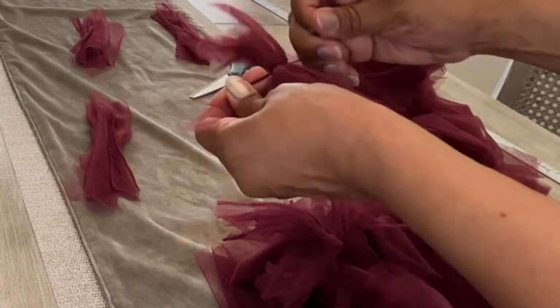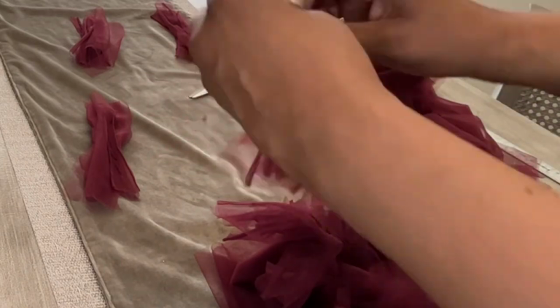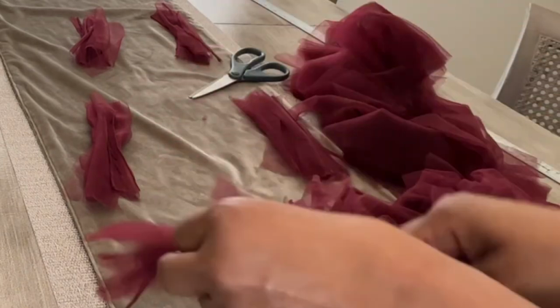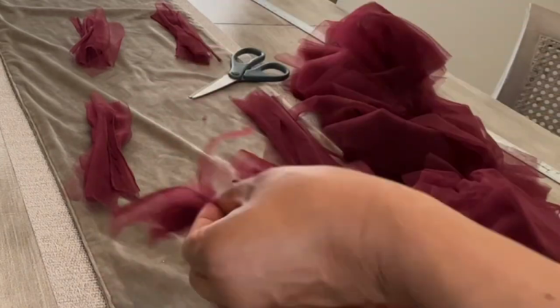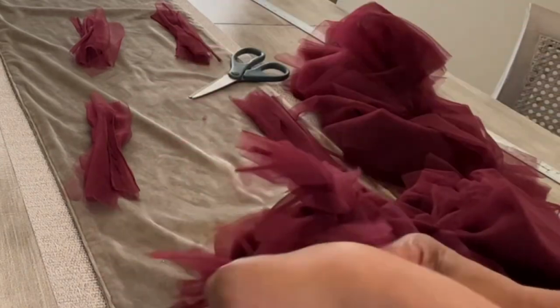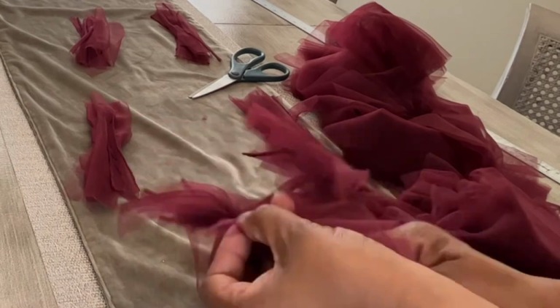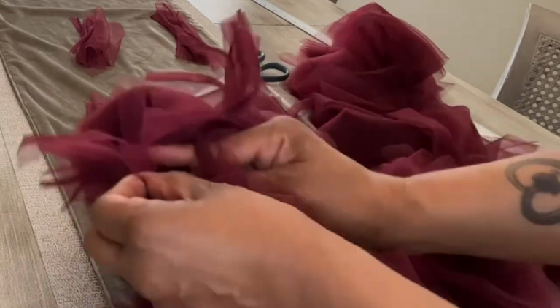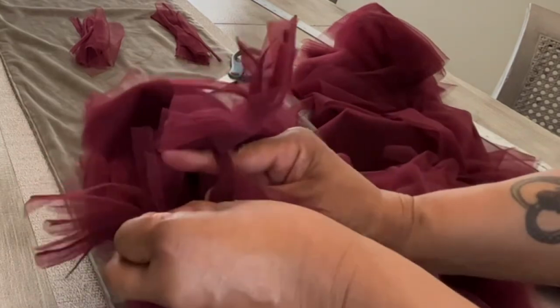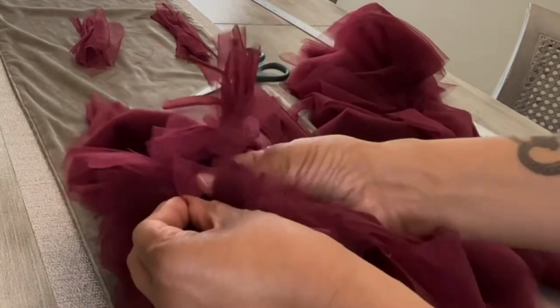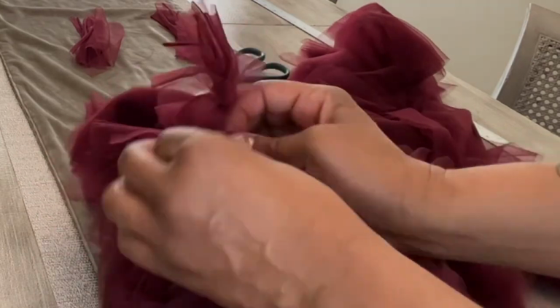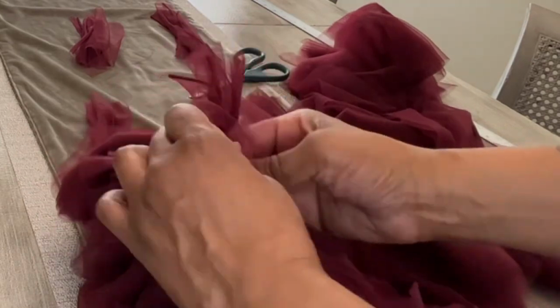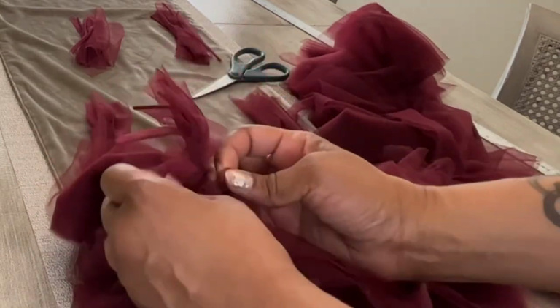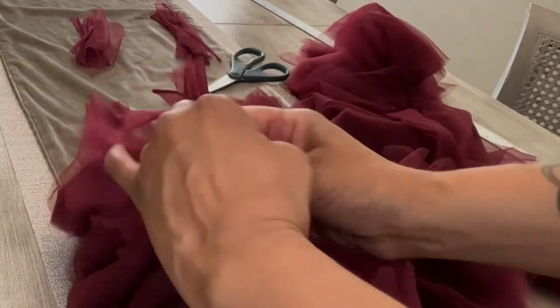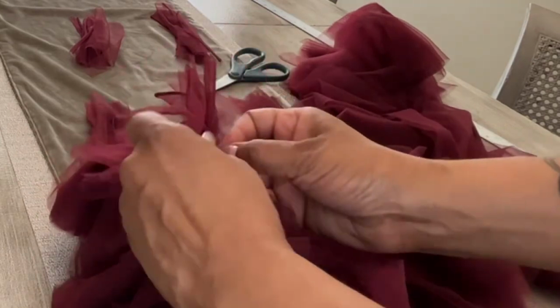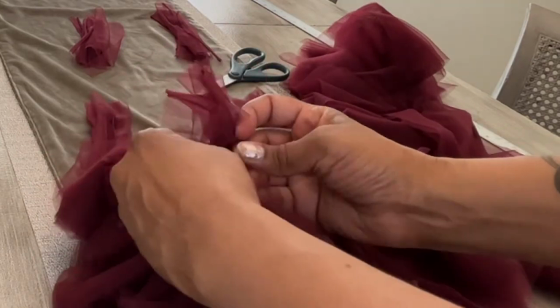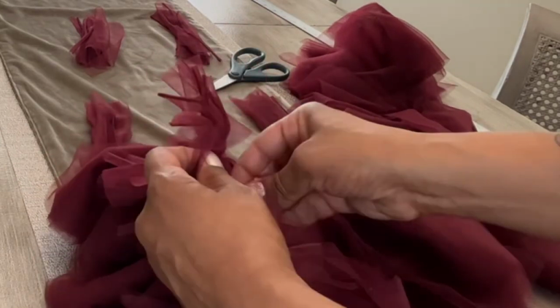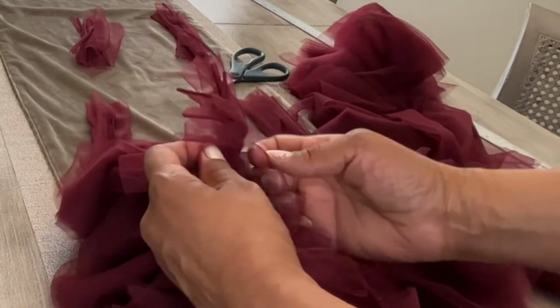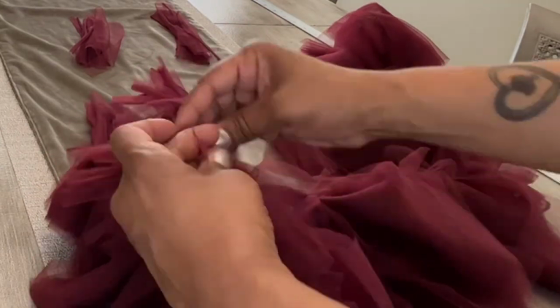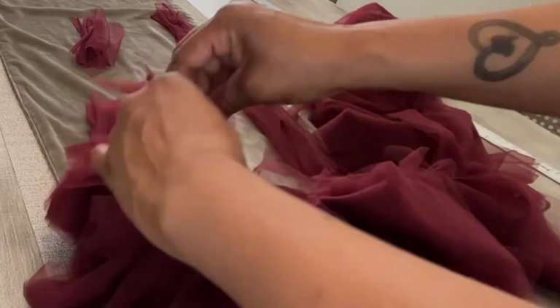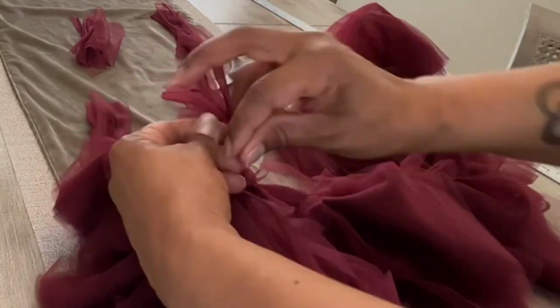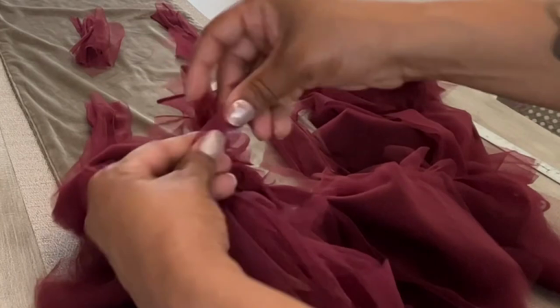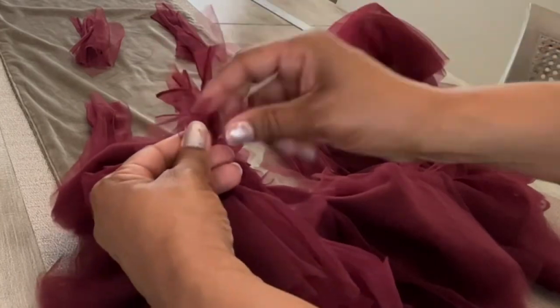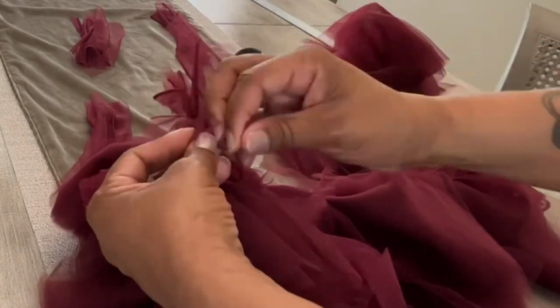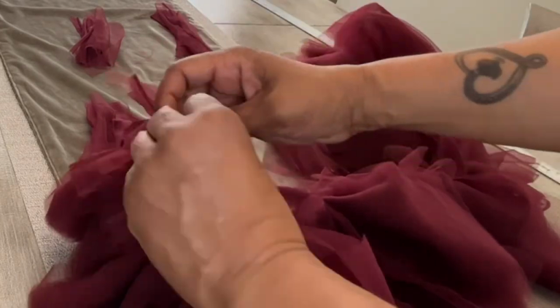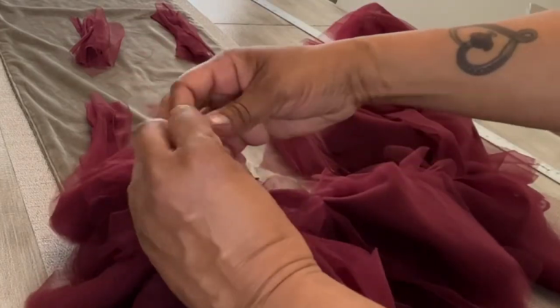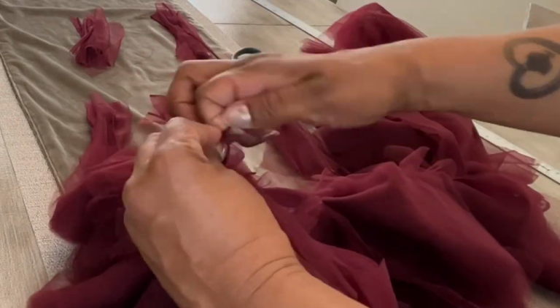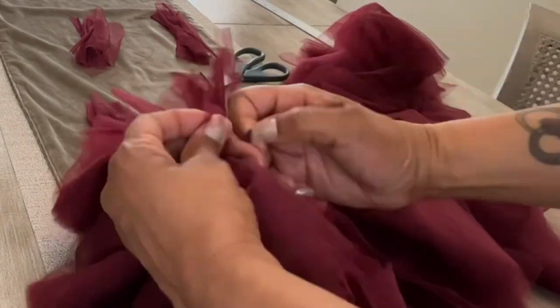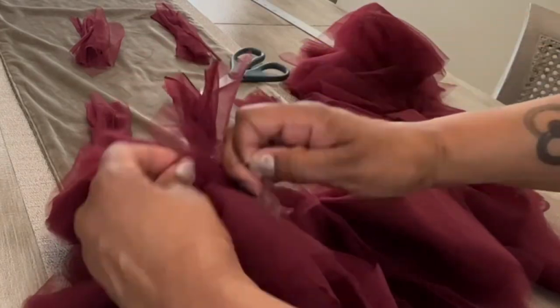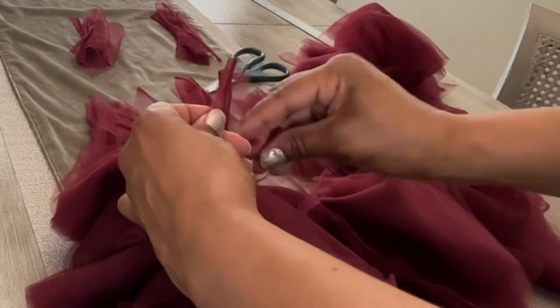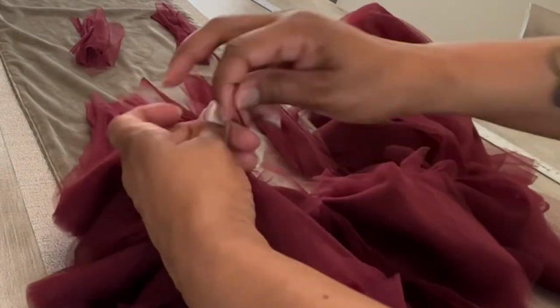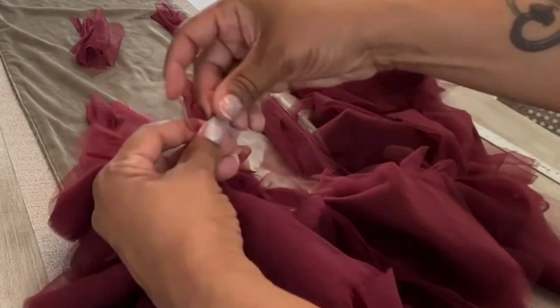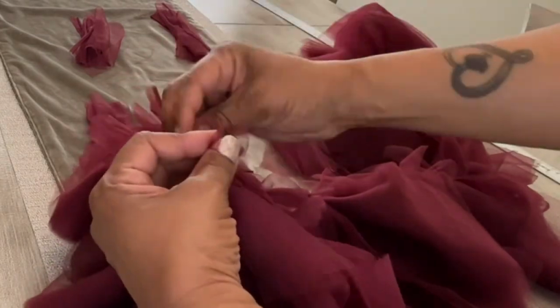Once again, all I'm doing is tying a strip around the smaller bundle and then tying that bundle into the gapped pieces inside the boa.